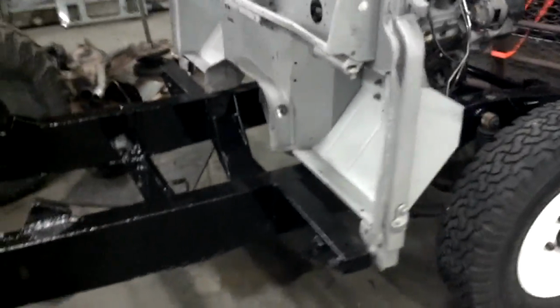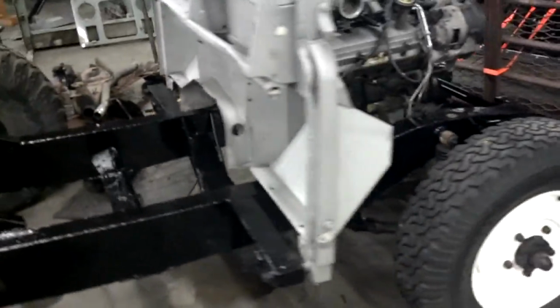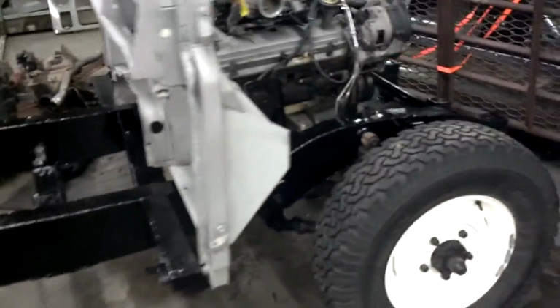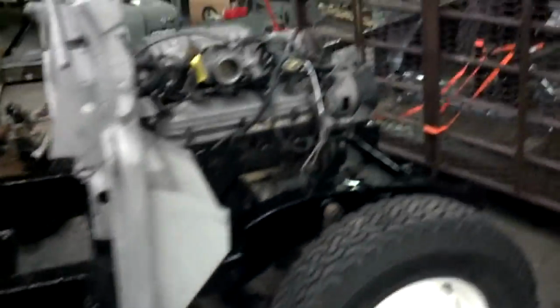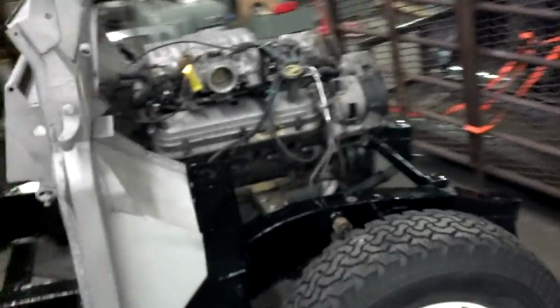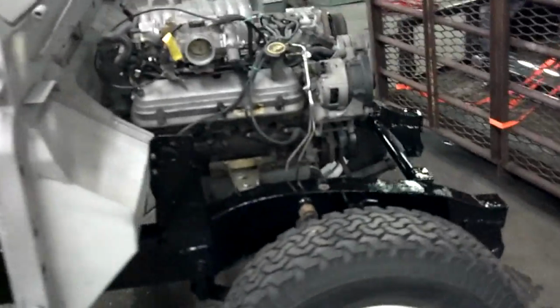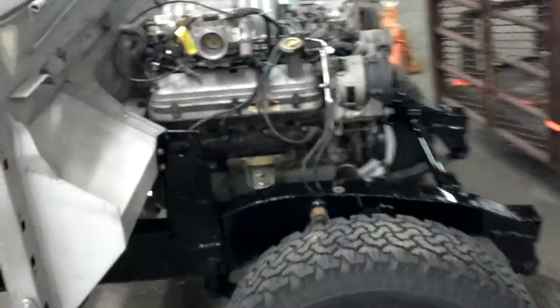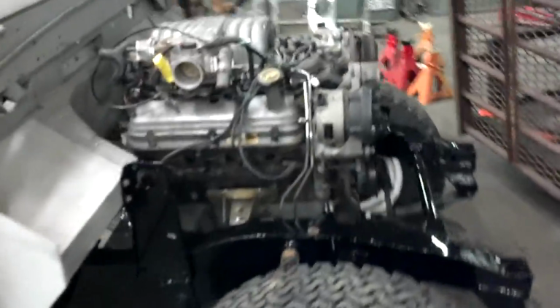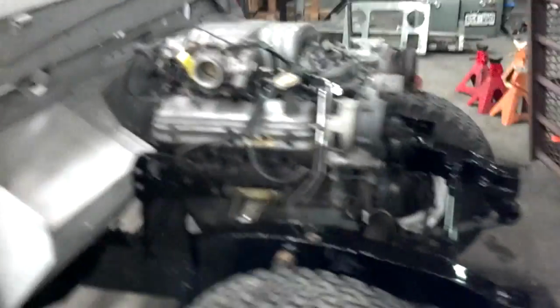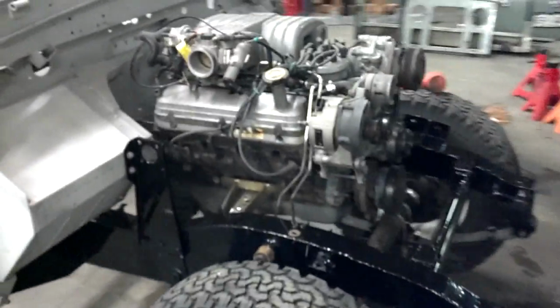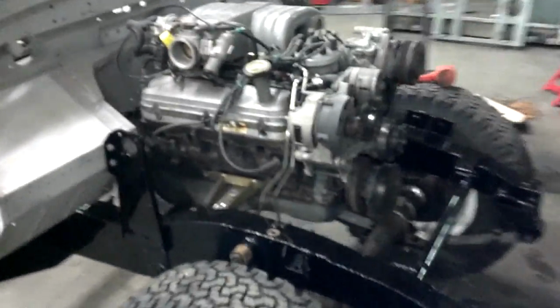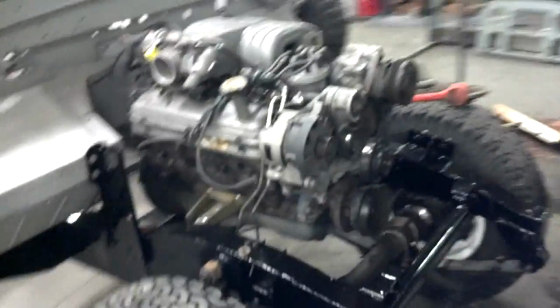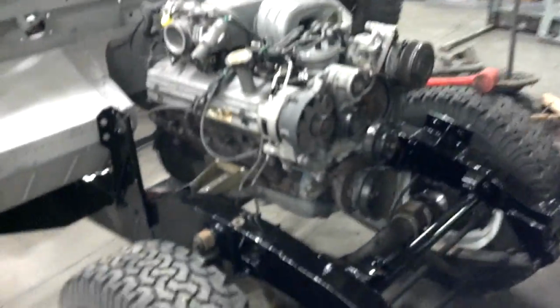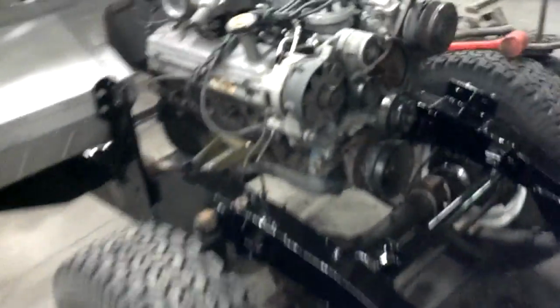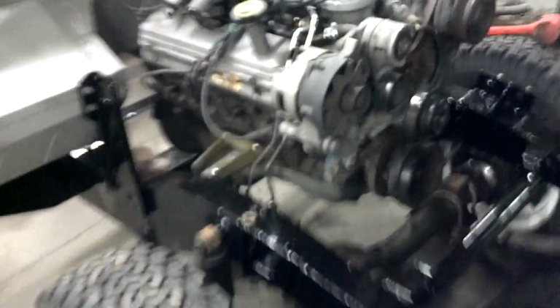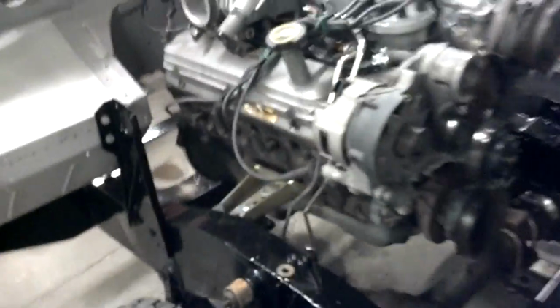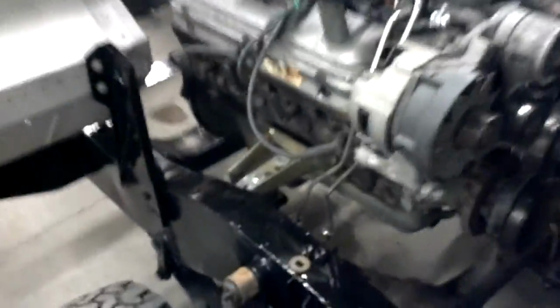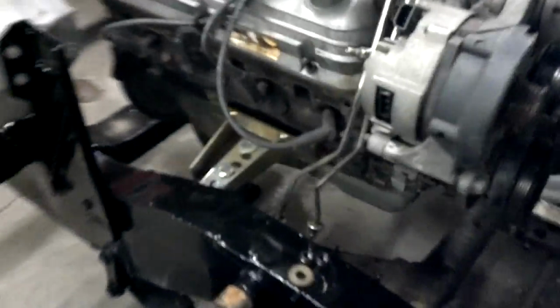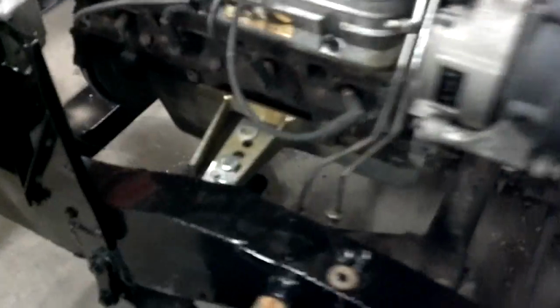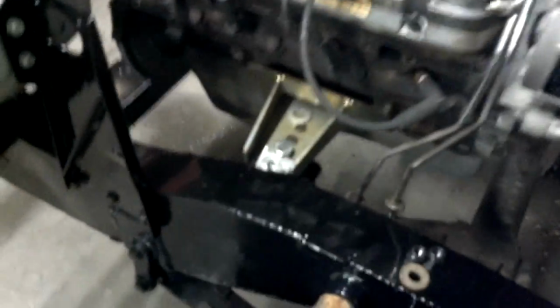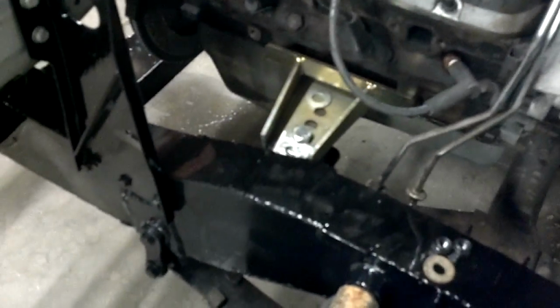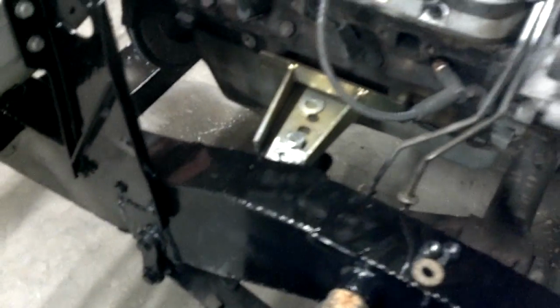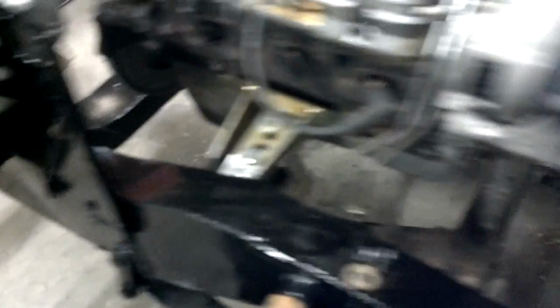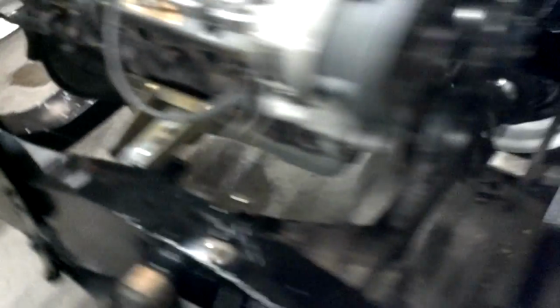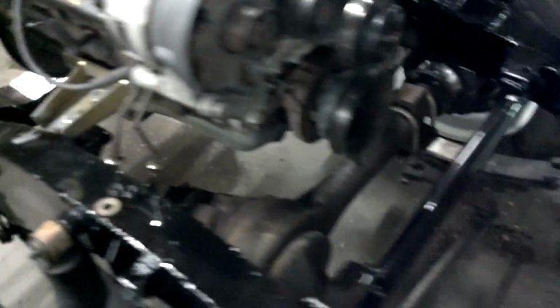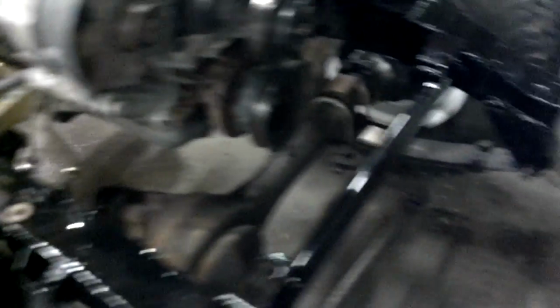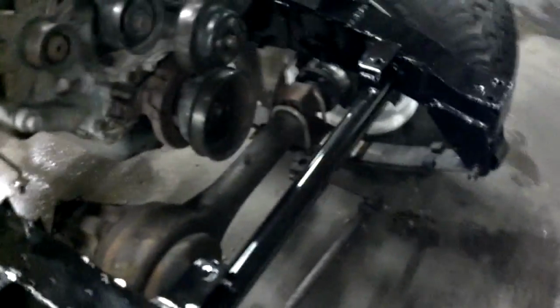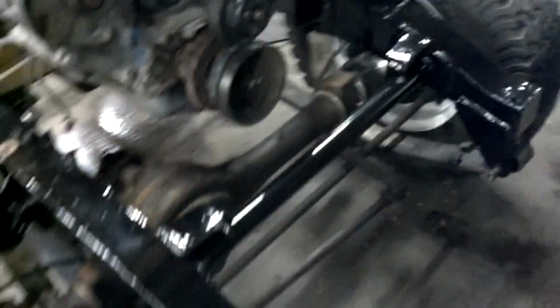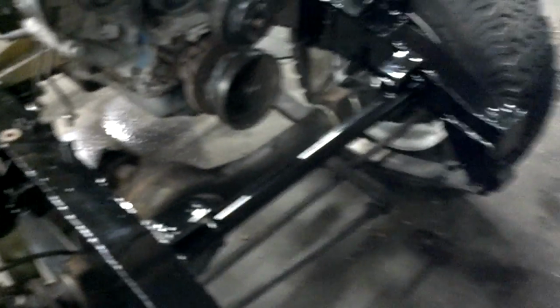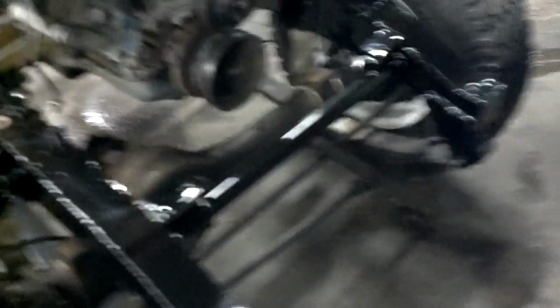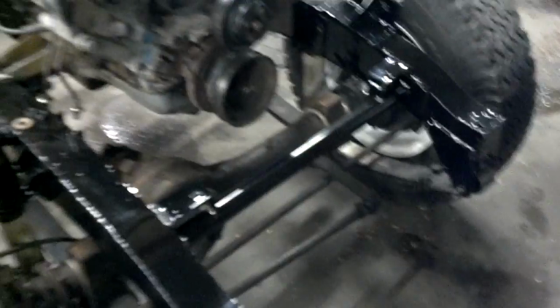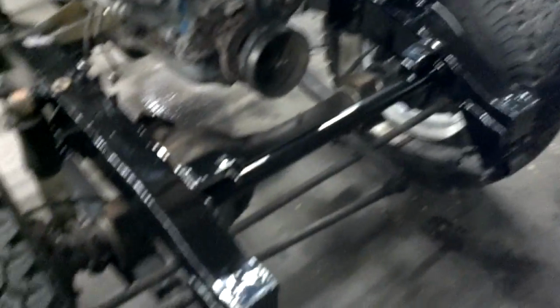And this is the Ford engine in it with the advanced adapter engine mounts. And we fabbed a little bit of a different front crossmember here.